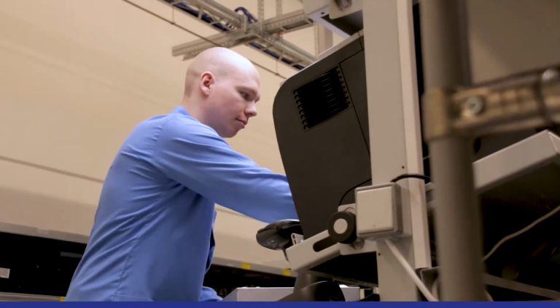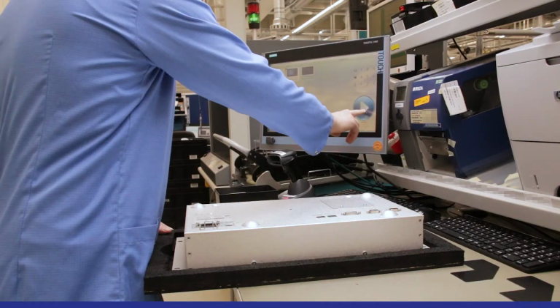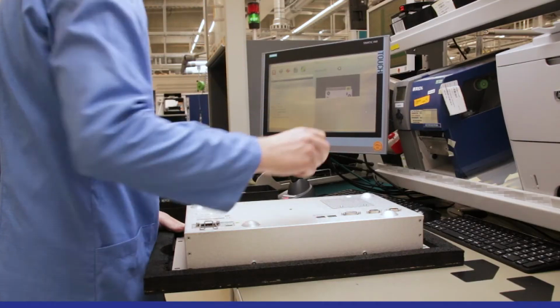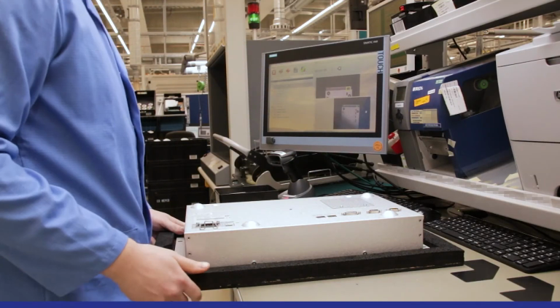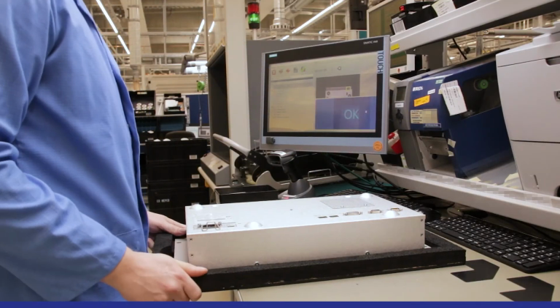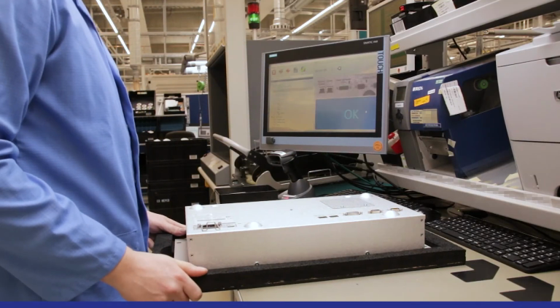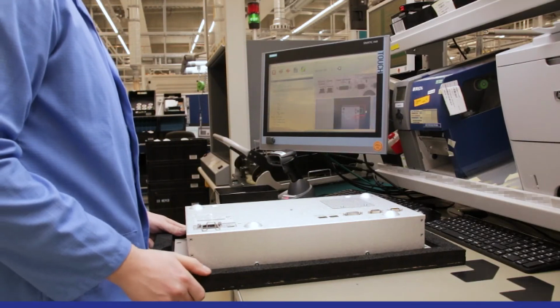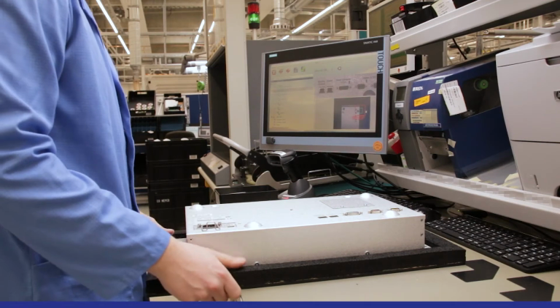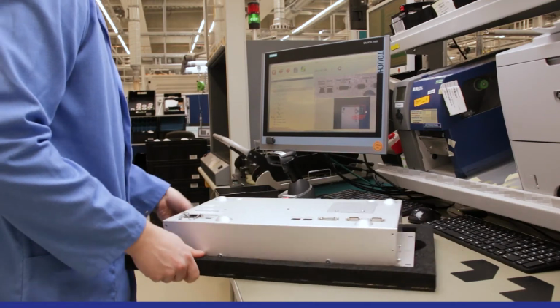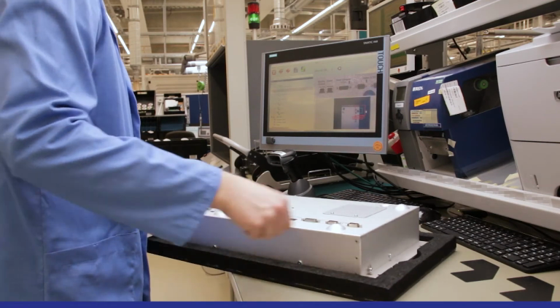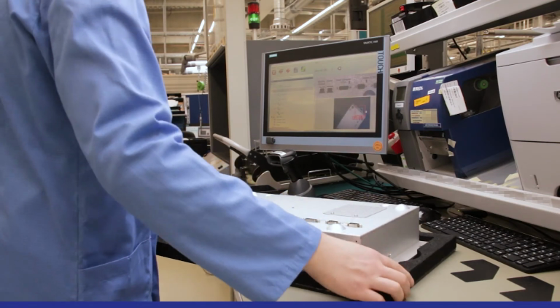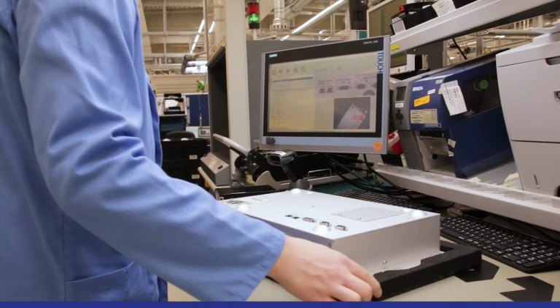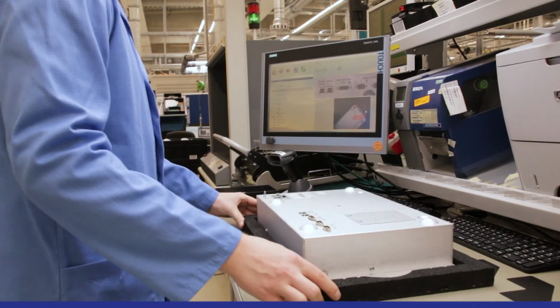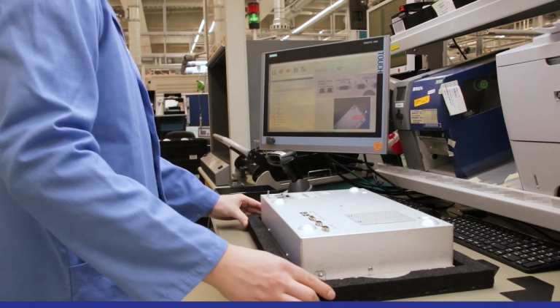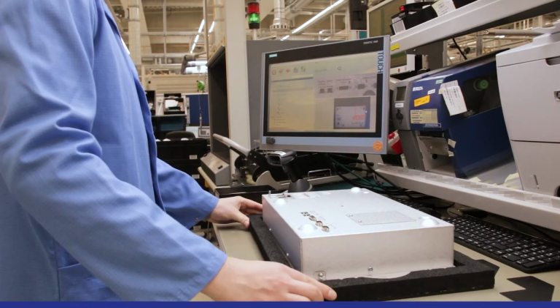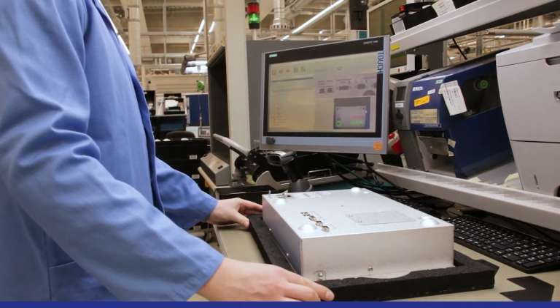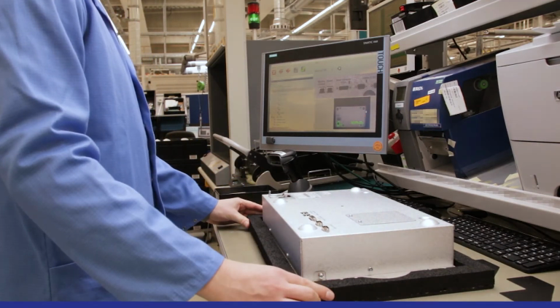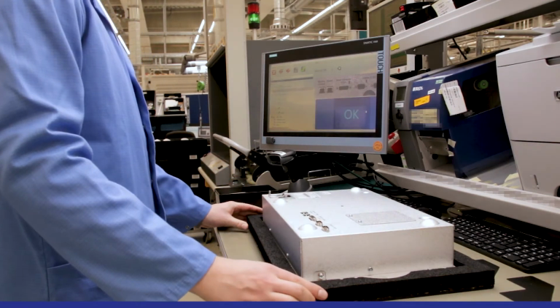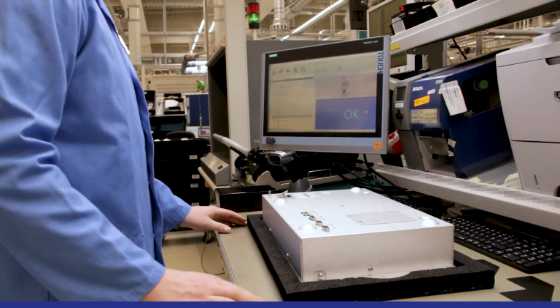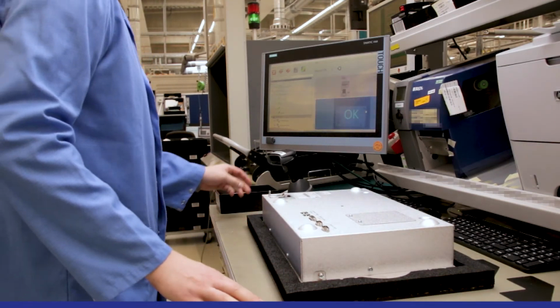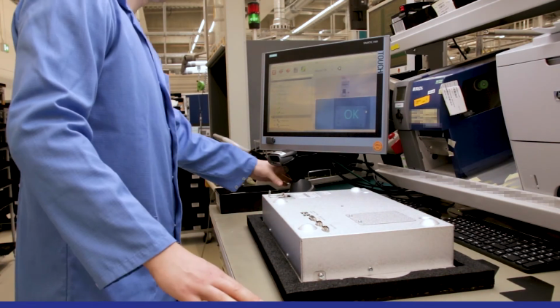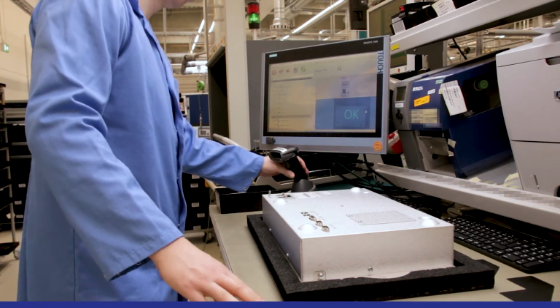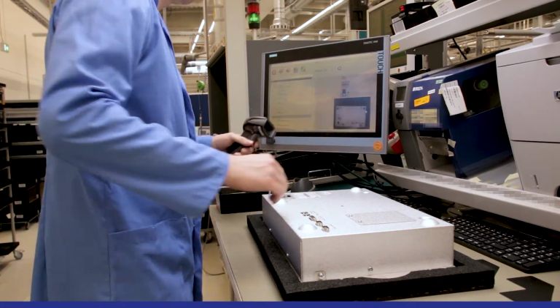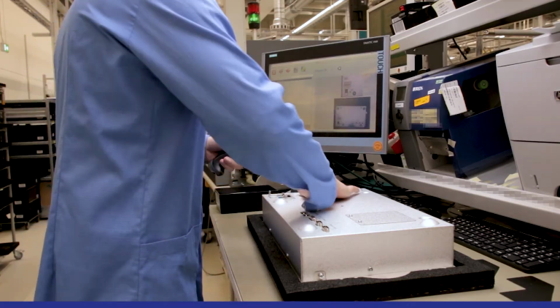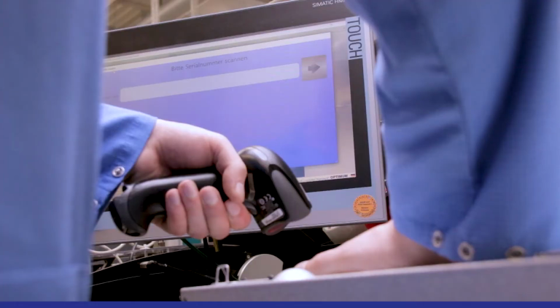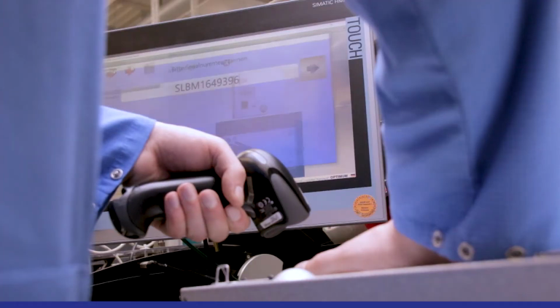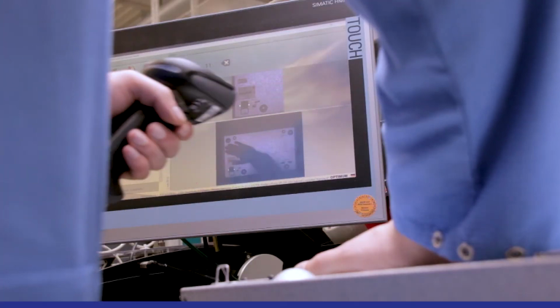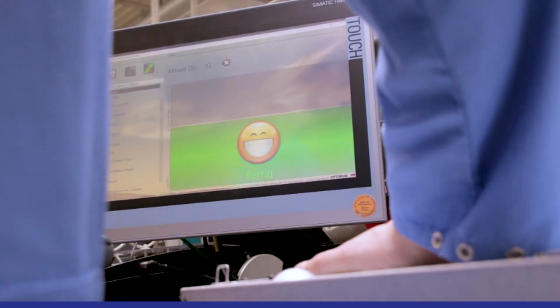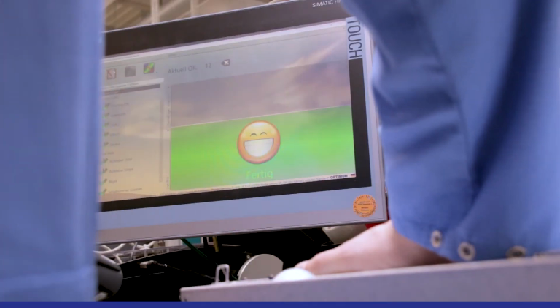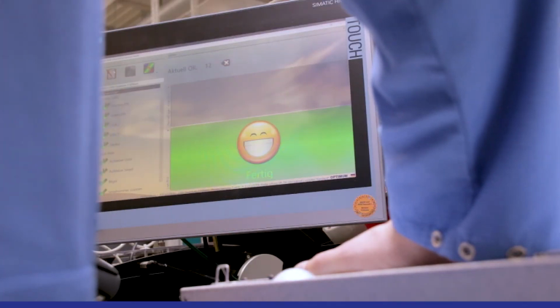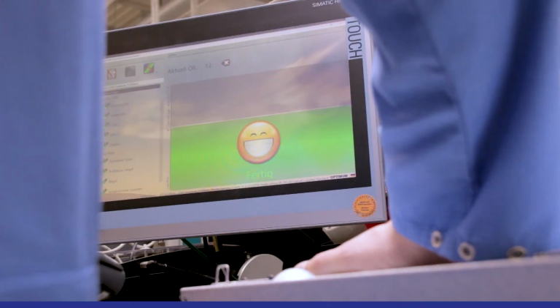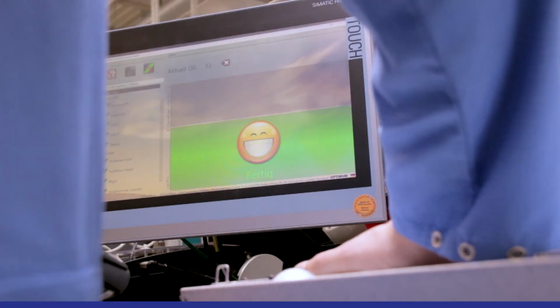Here the previously assembled work piece is placed on the provided marking, checked by the system and finally scanned for identification. If everything fits, the worker gets a positive feedback.